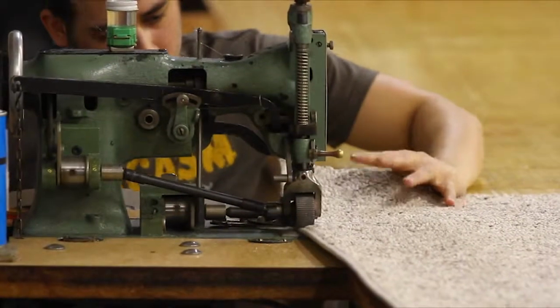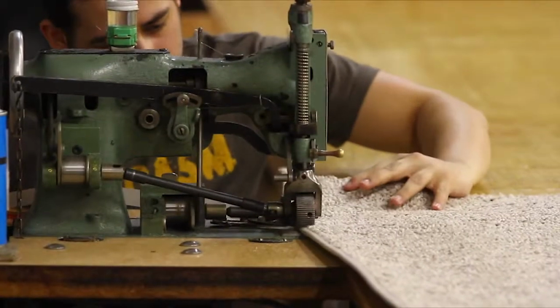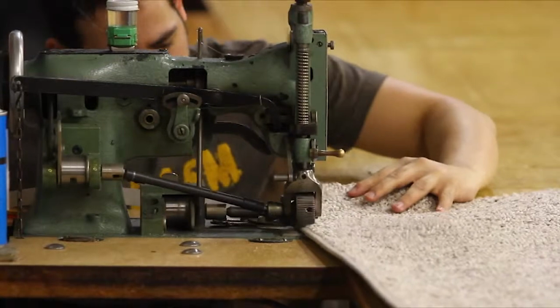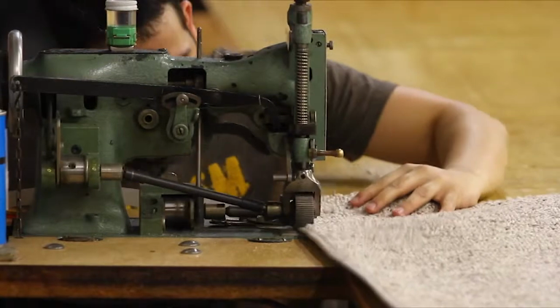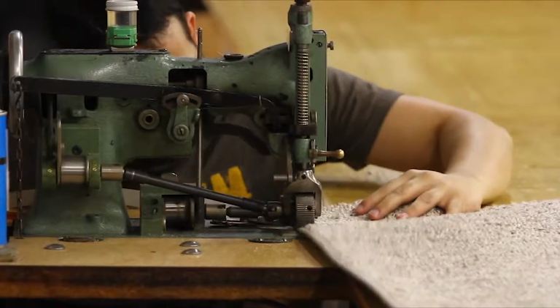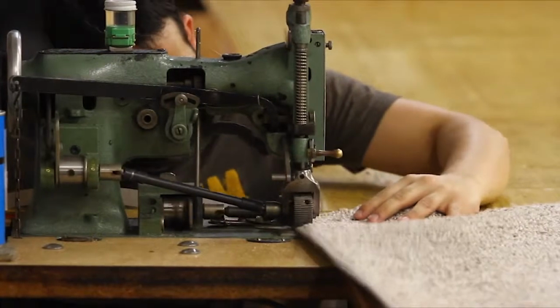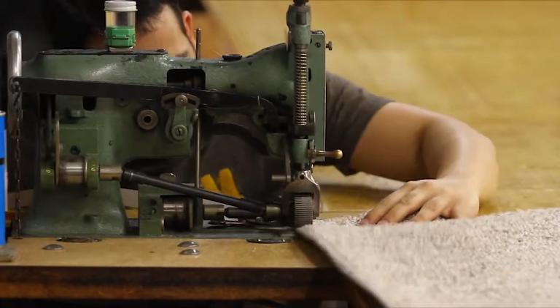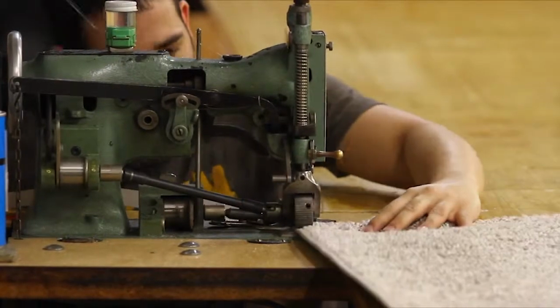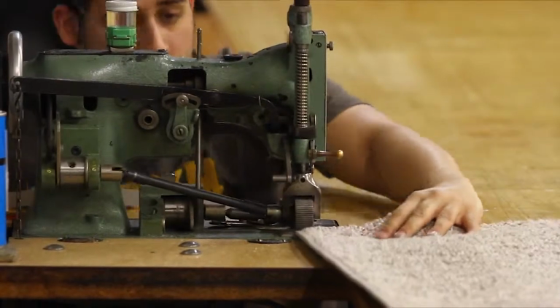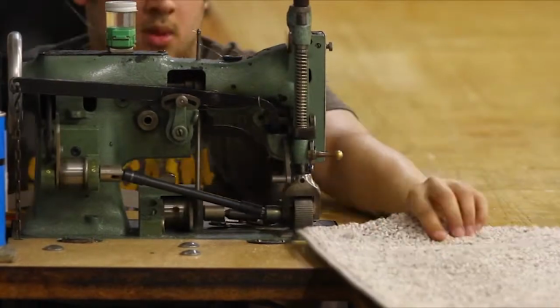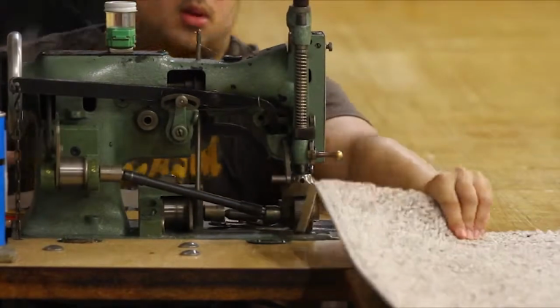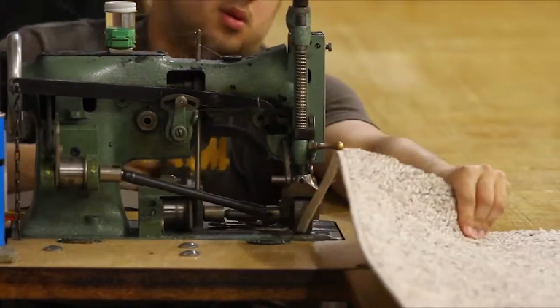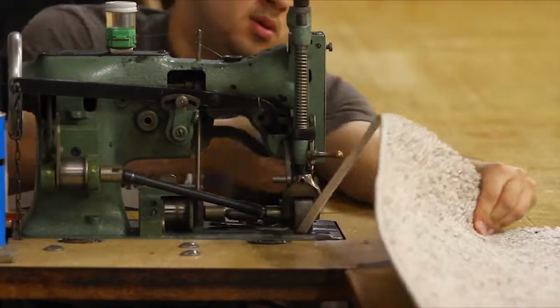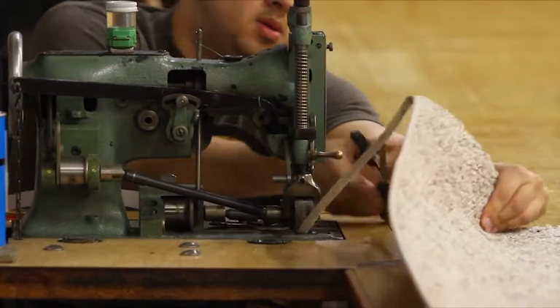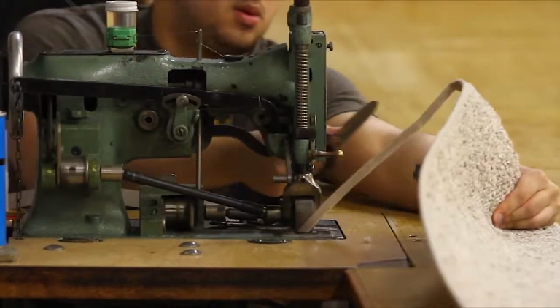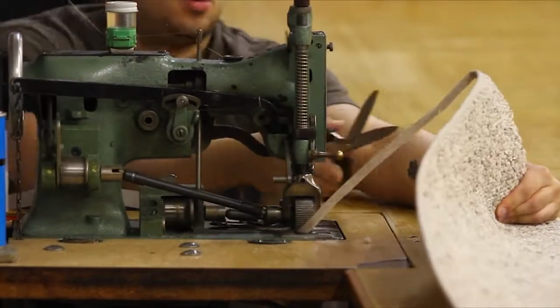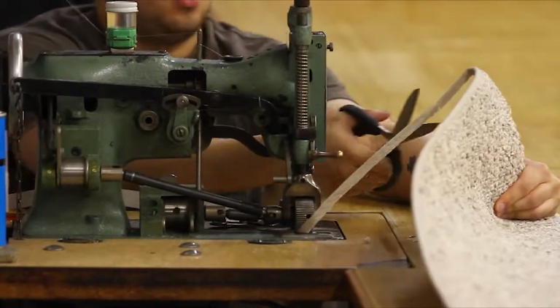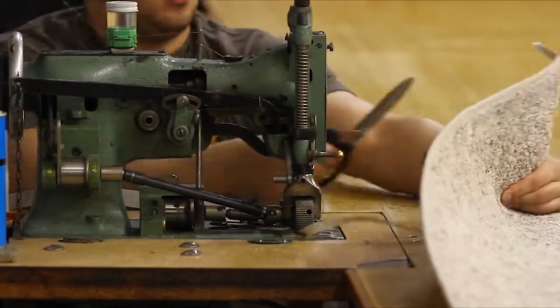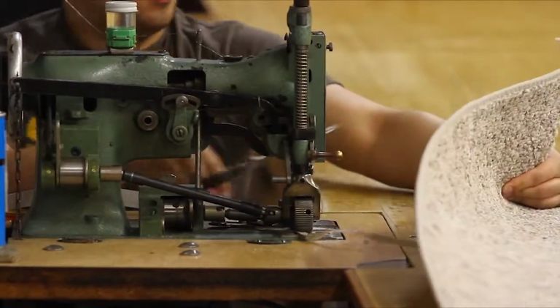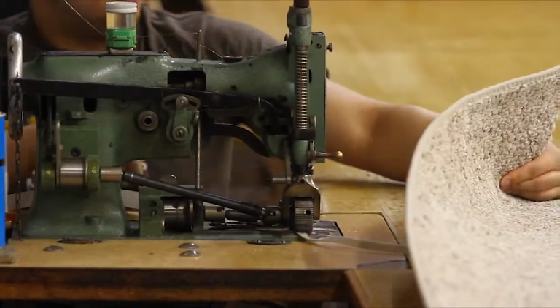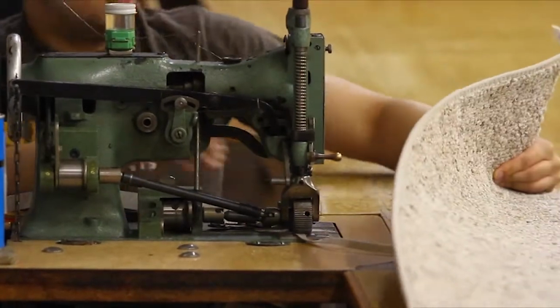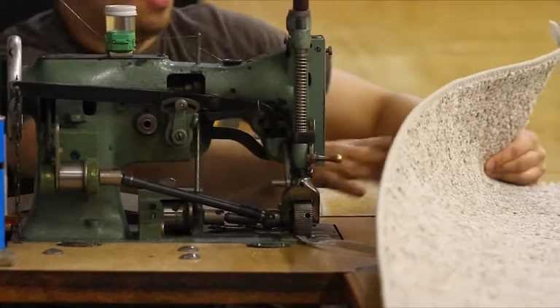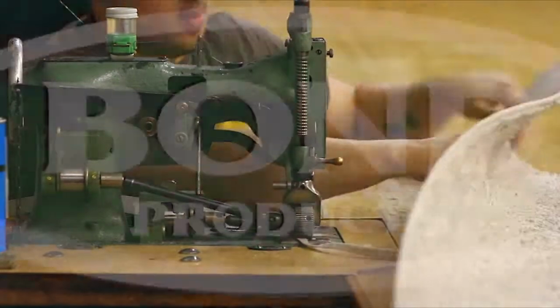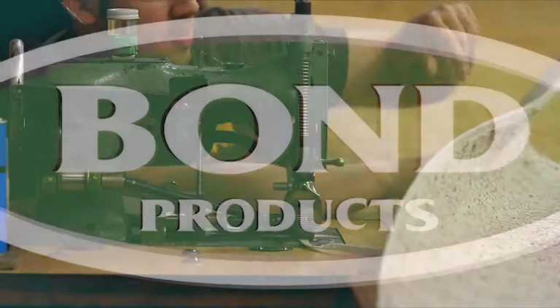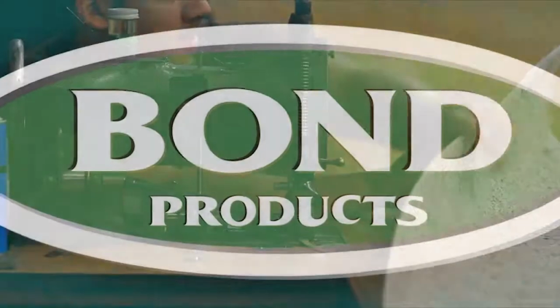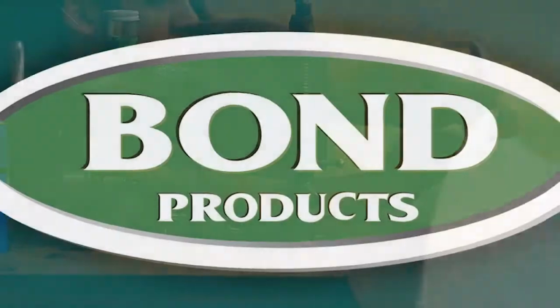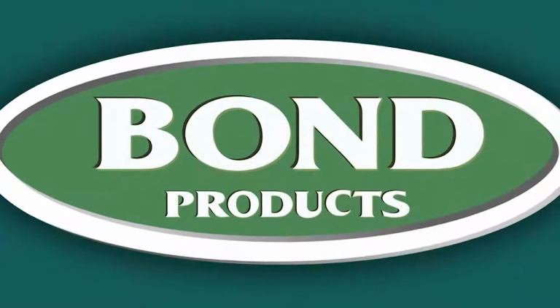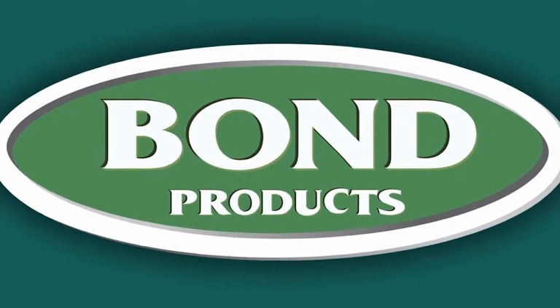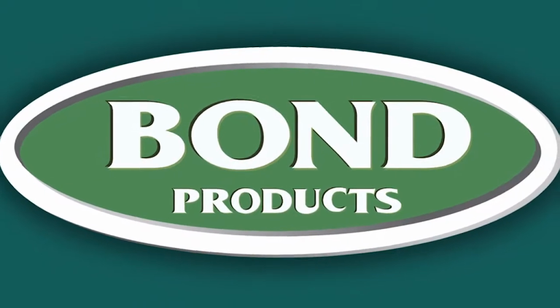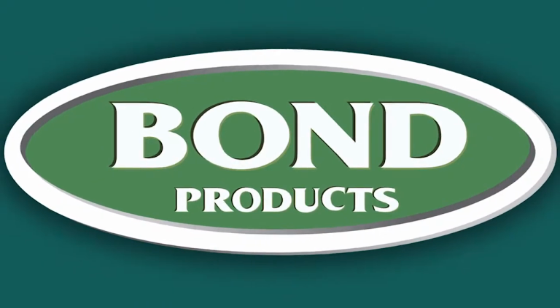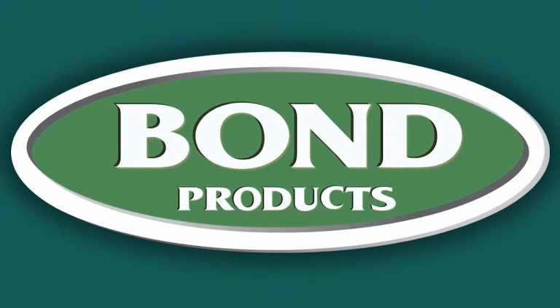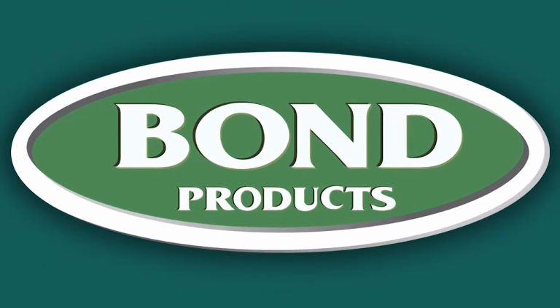The TMB1 double puller binder and fringer is built to last and is the perfect solution for all your binding and fringing needs.